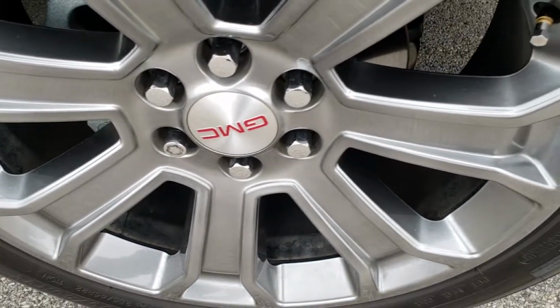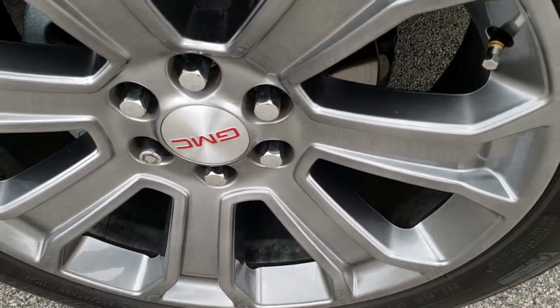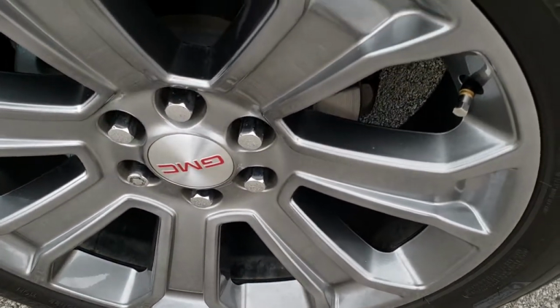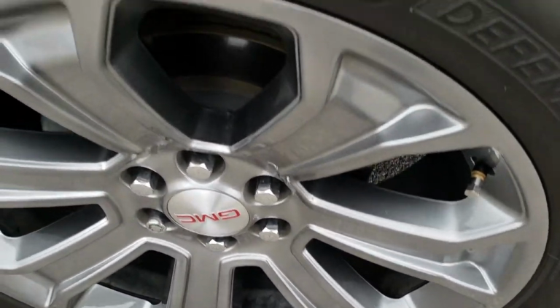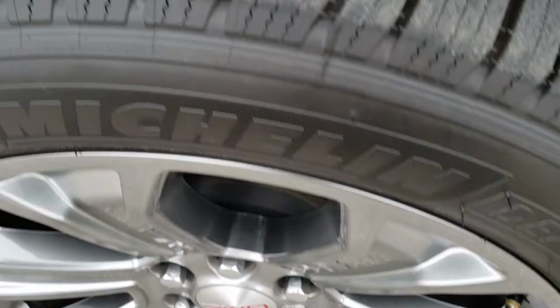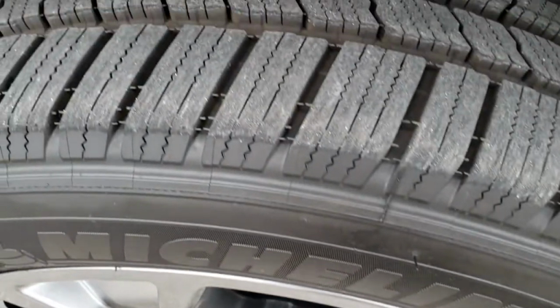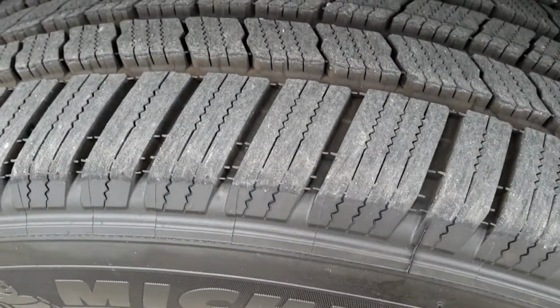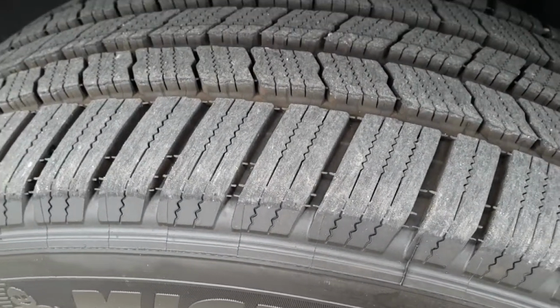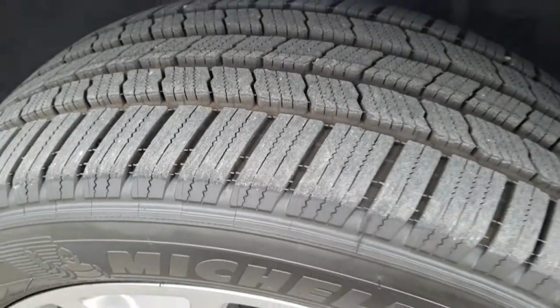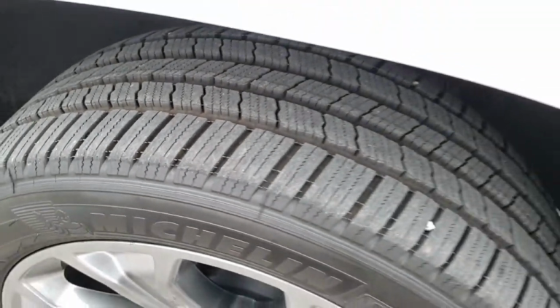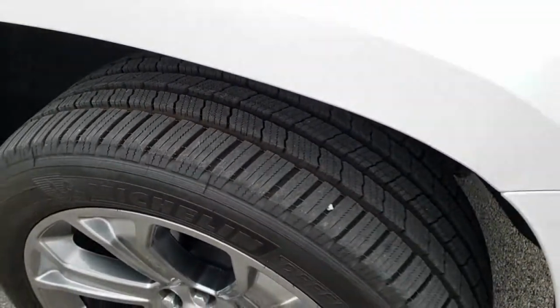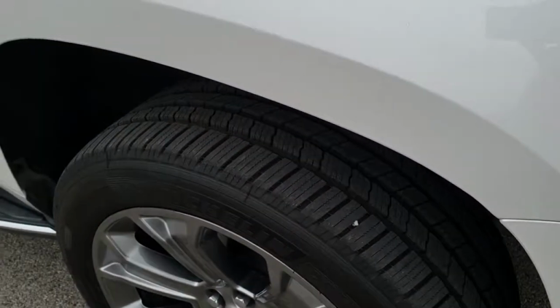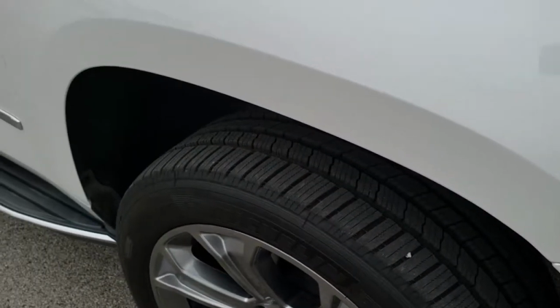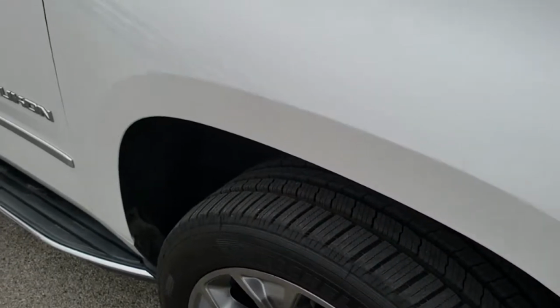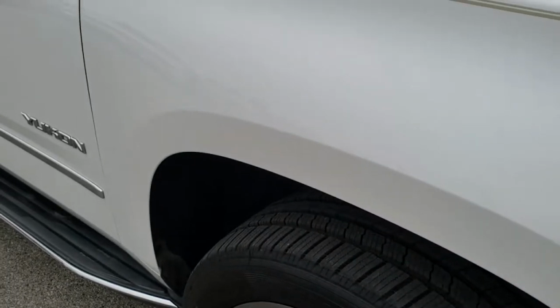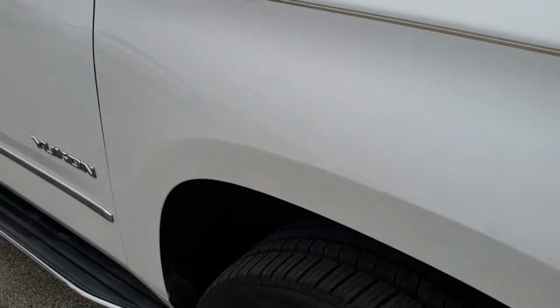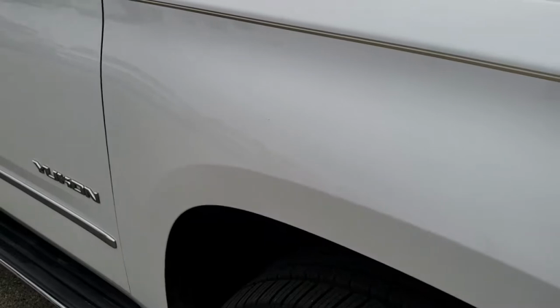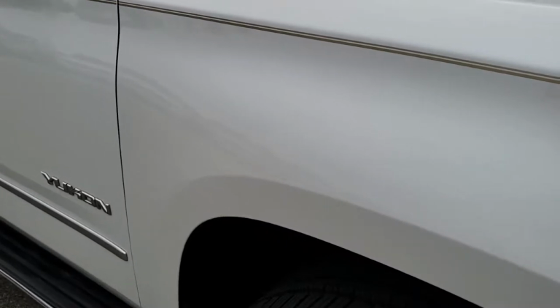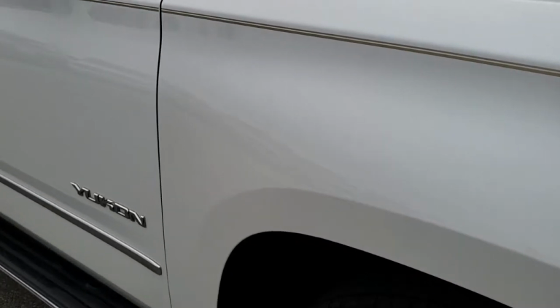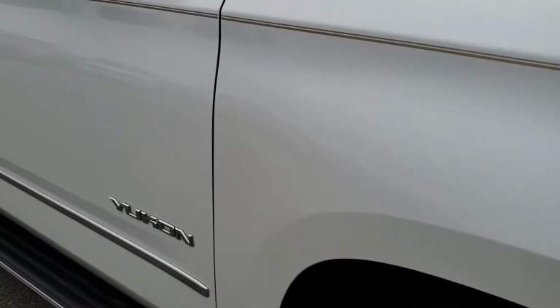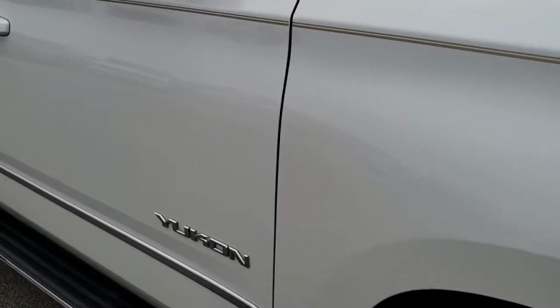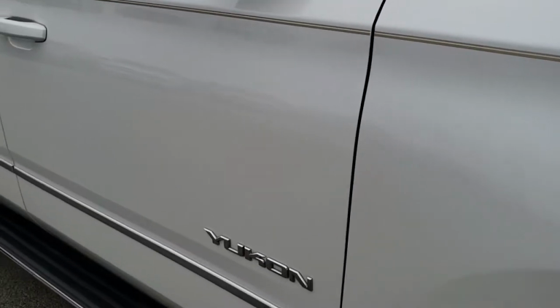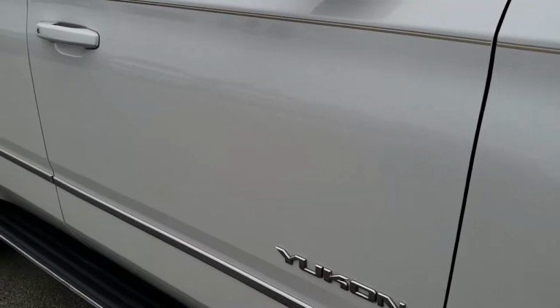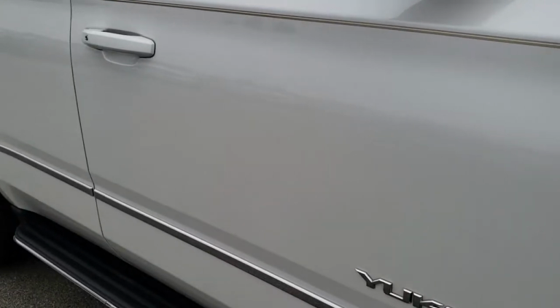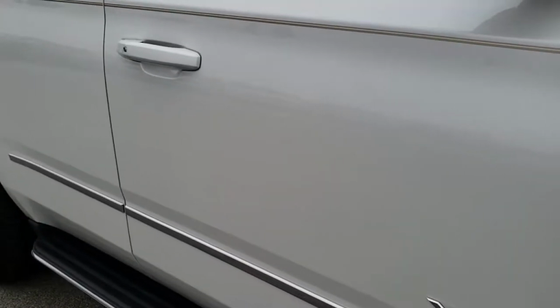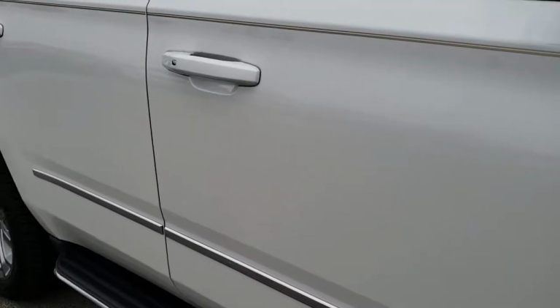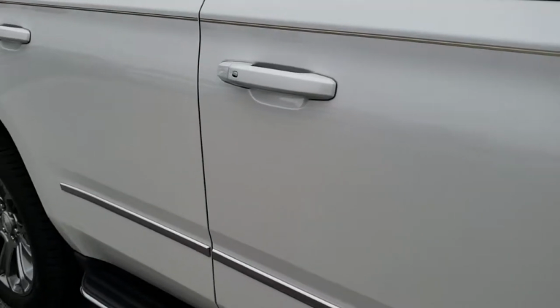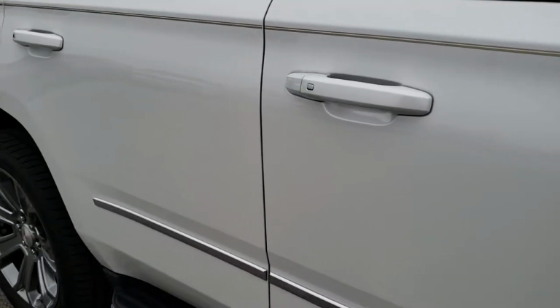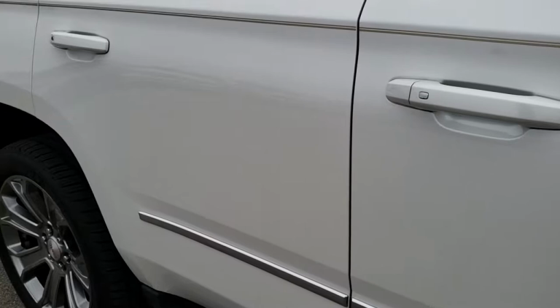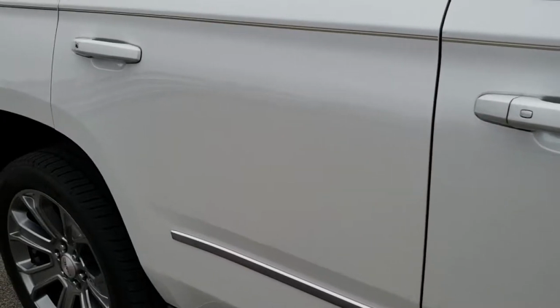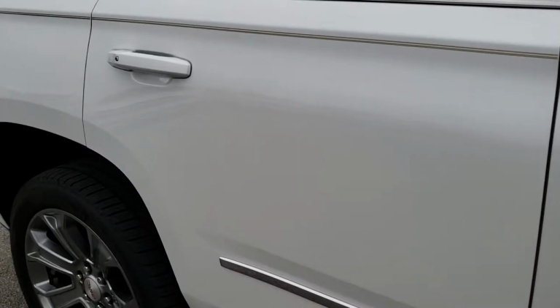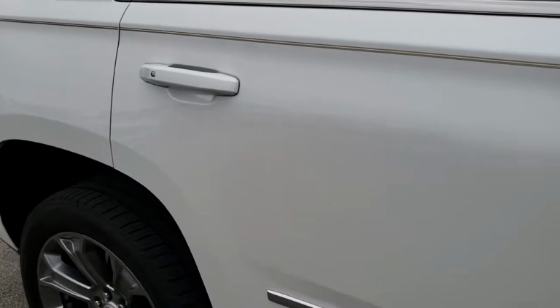Passenger side rim — no scuffs or scrapes on that. The tire has just as much tread as the driver's side. And as you go down this side of the vehicle, you can see just how clean the body is — how reflective and mirror-like that paint is.